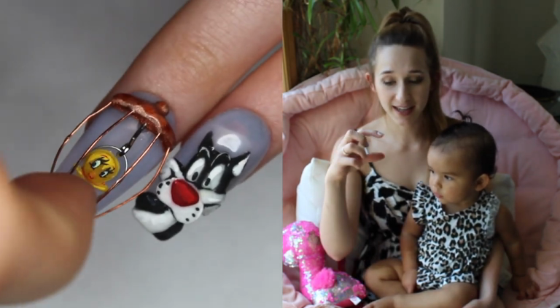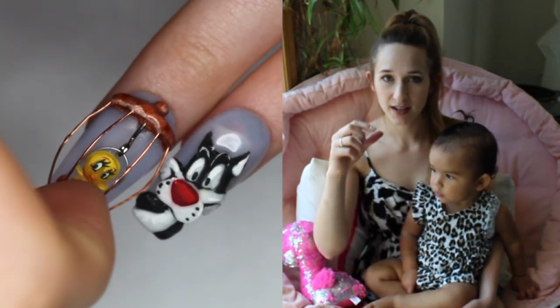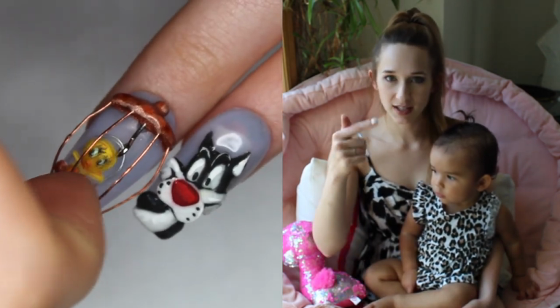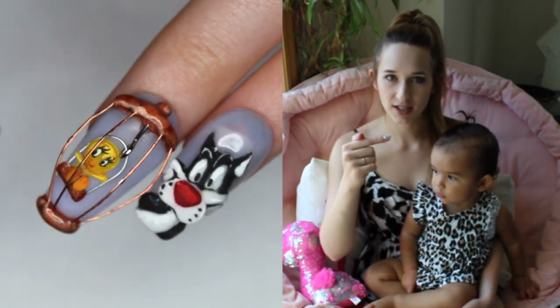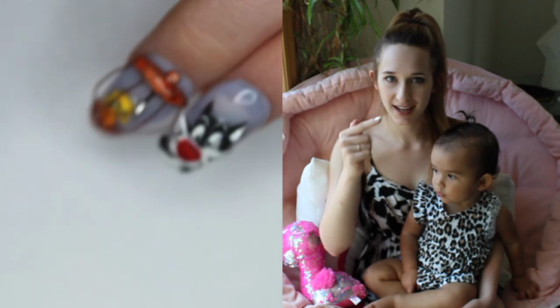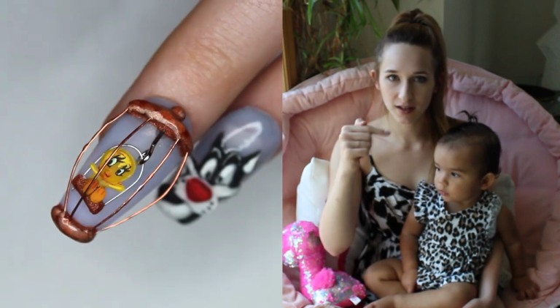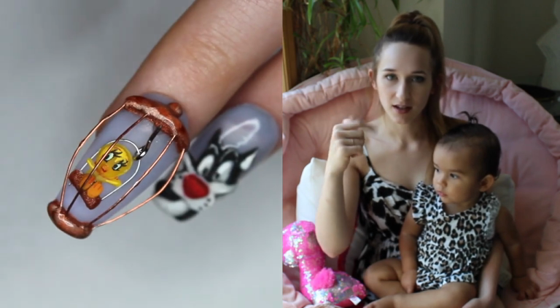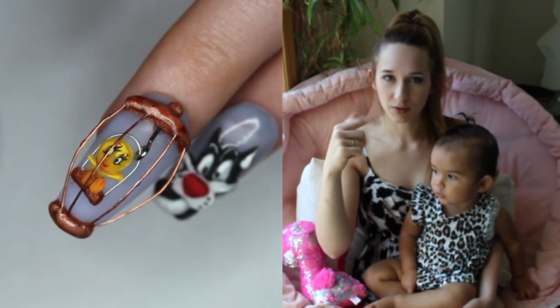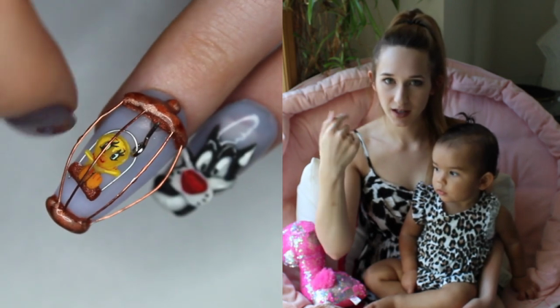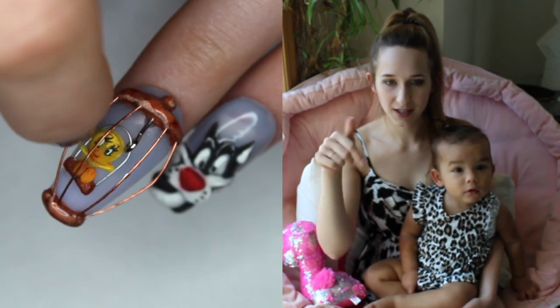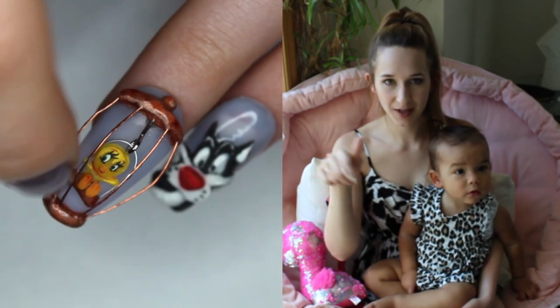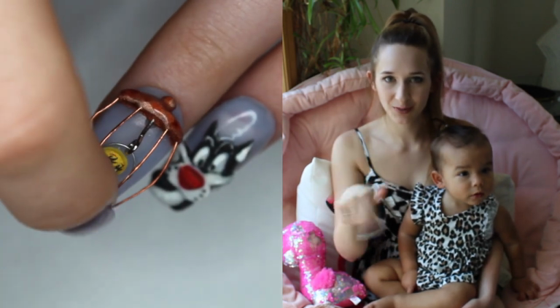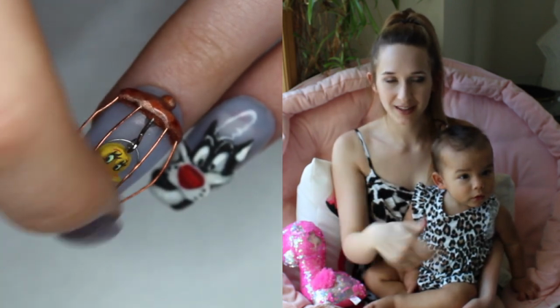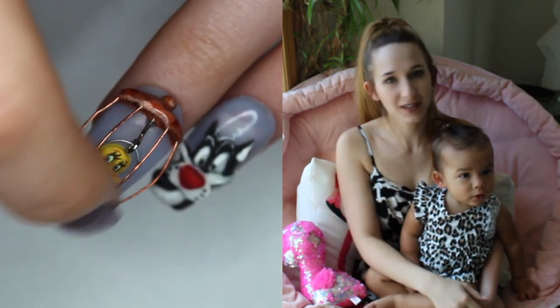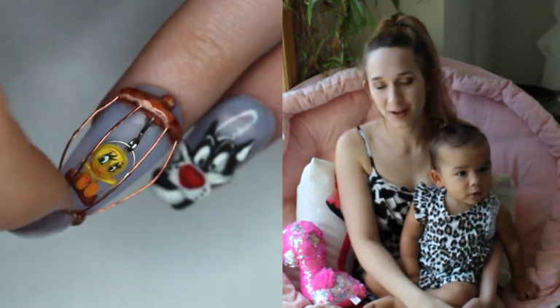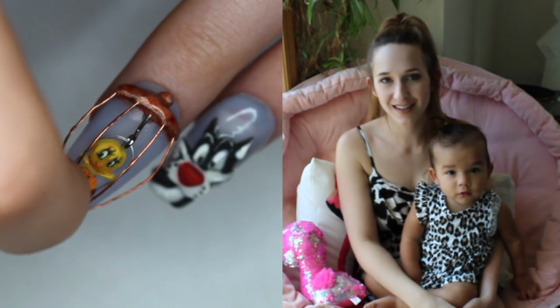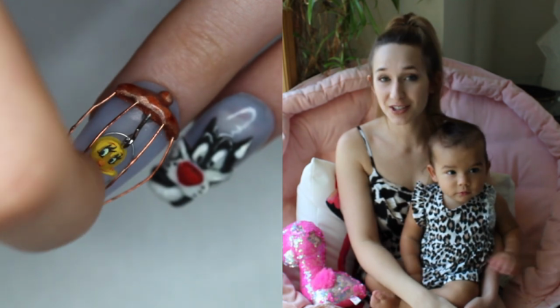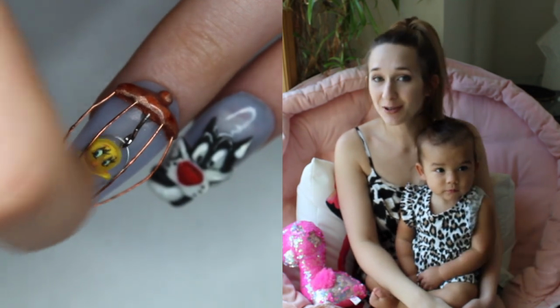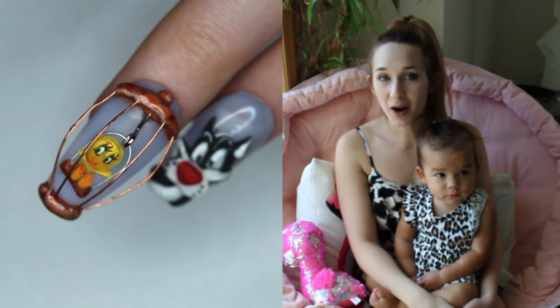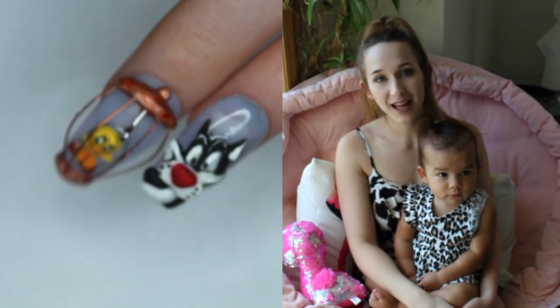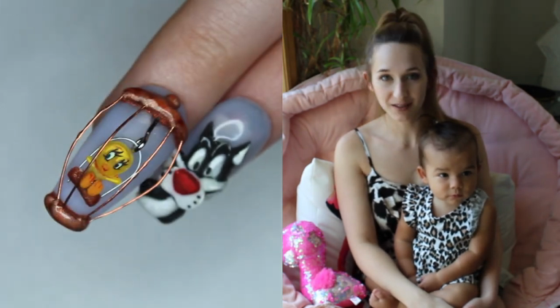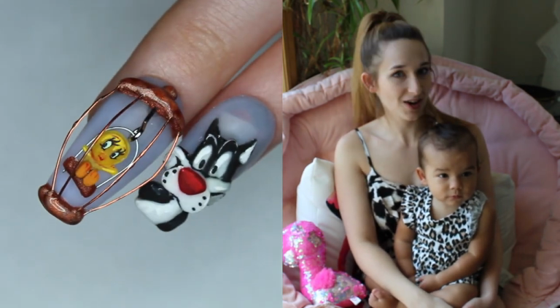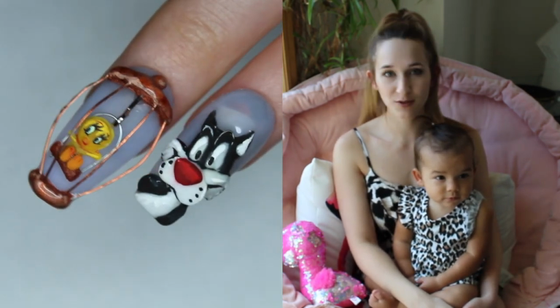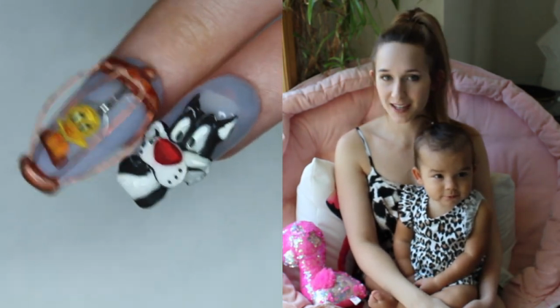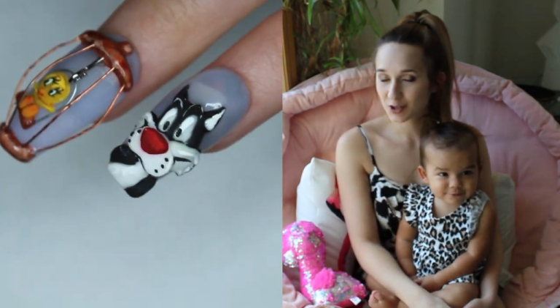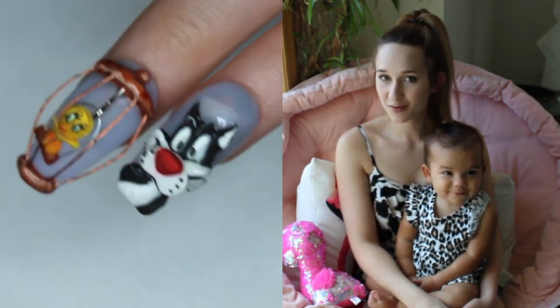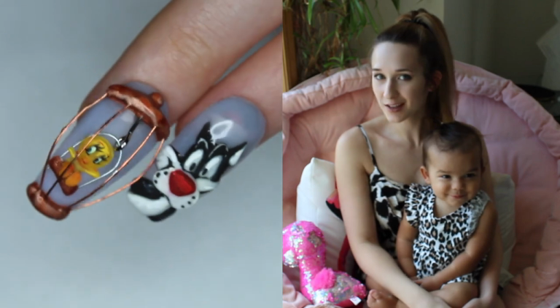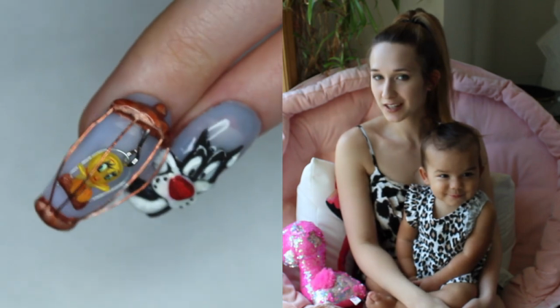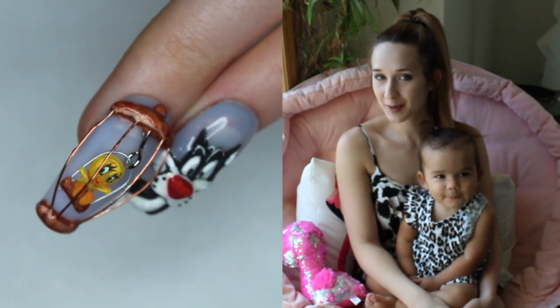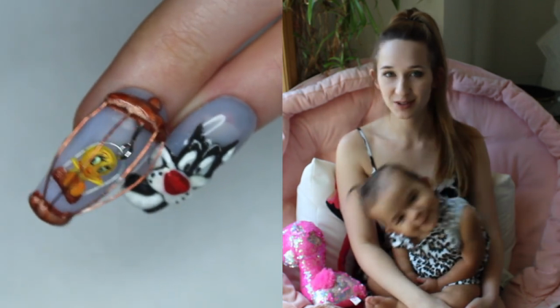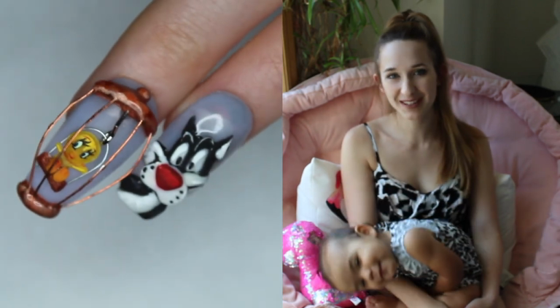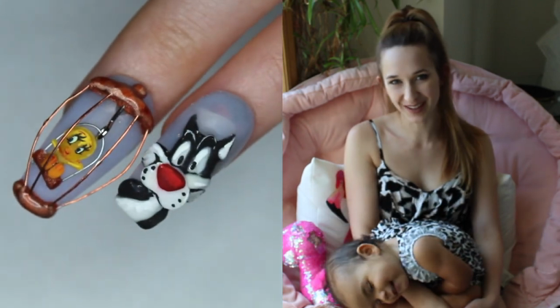It's really cute, I hope you guys like this as much as I do. Tomorrow I will have a Sylvester nail that goes with it, so check back for that. And don't forget to click subscribe to see all my future videos as well.